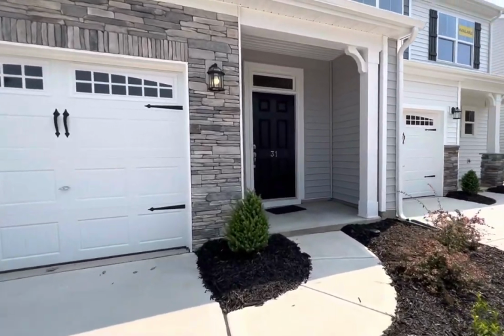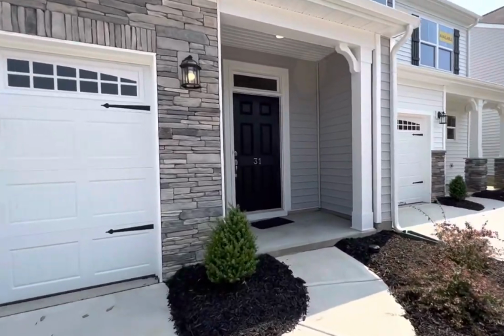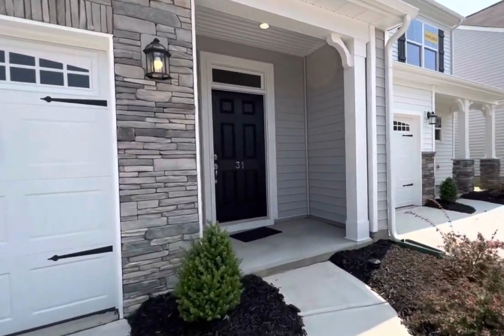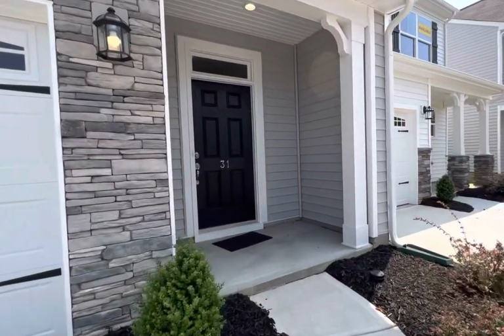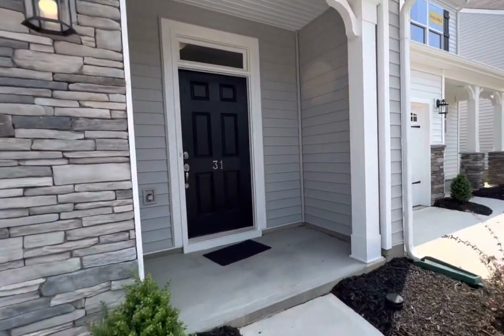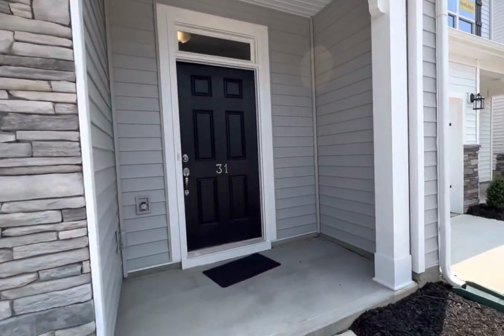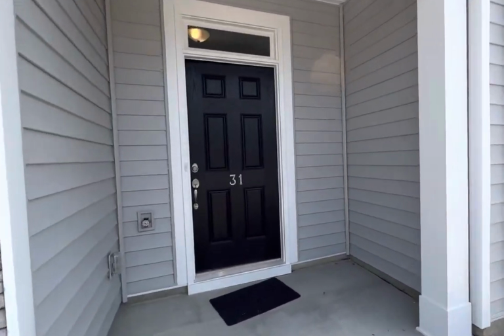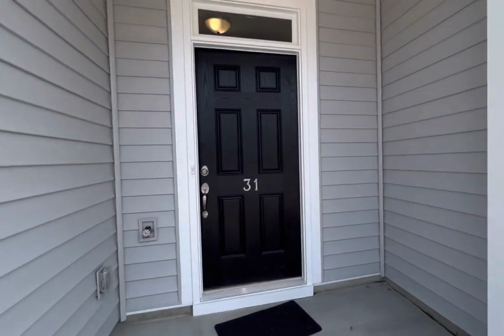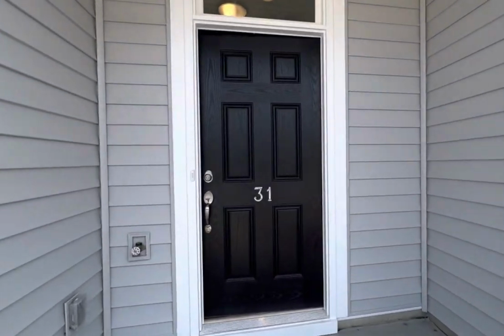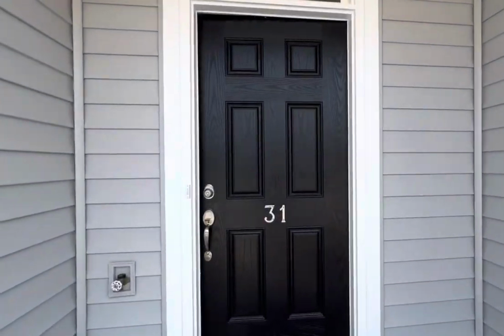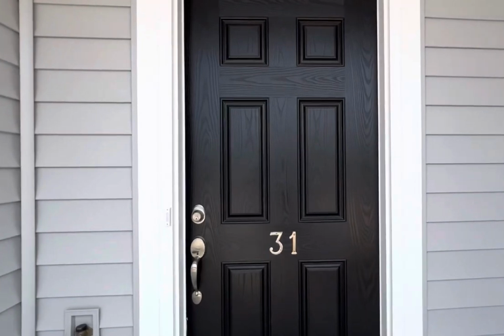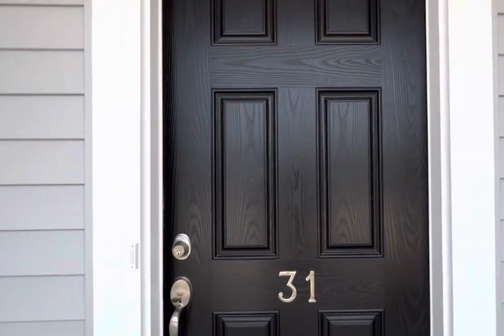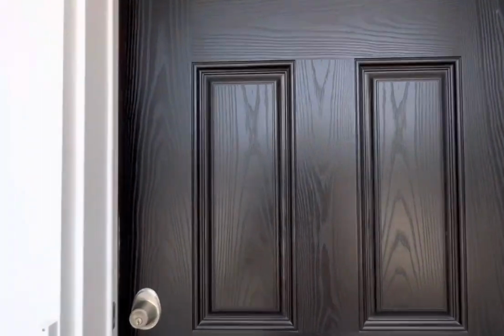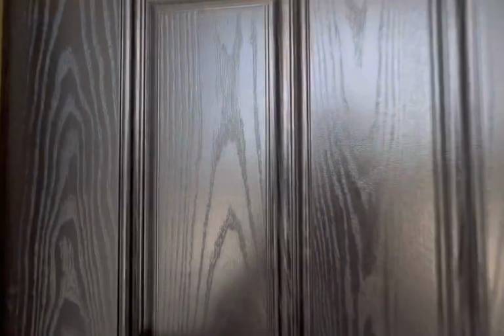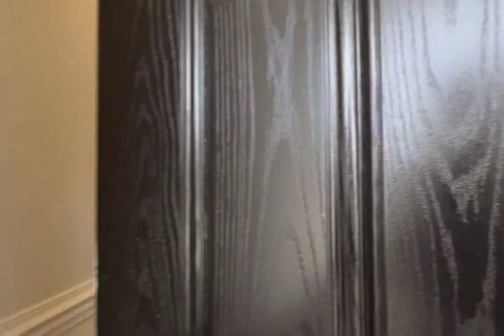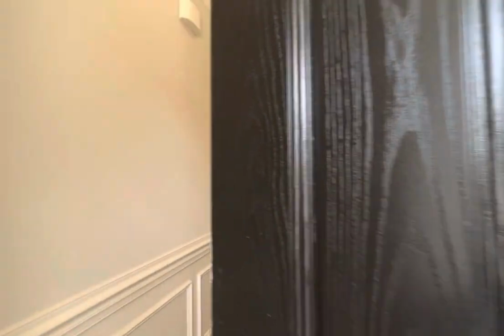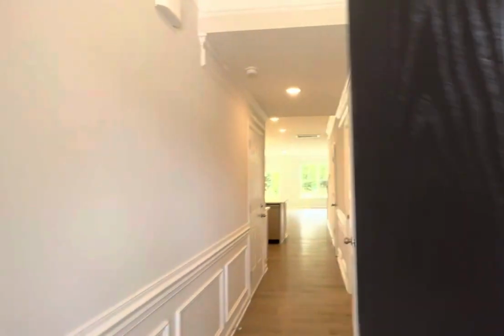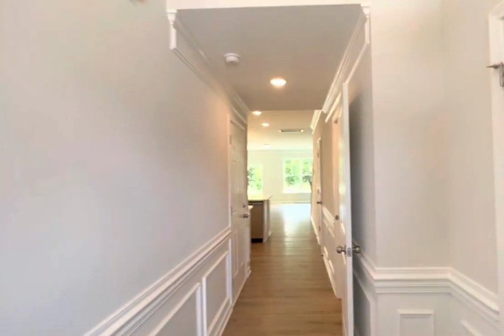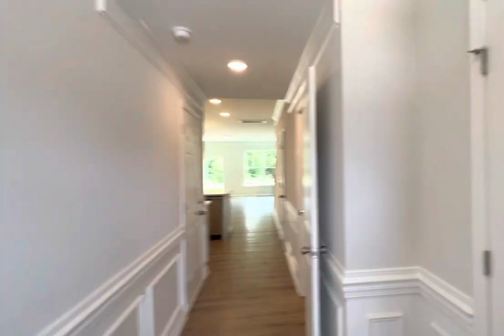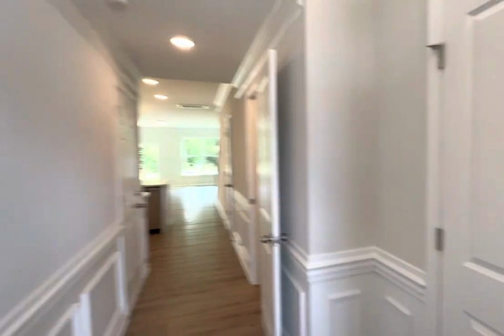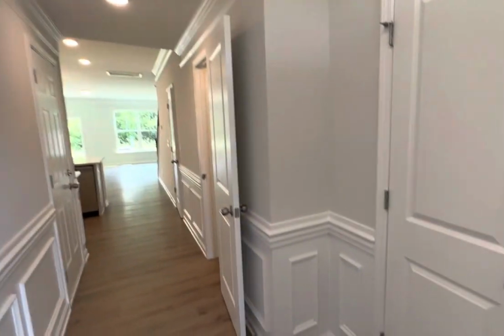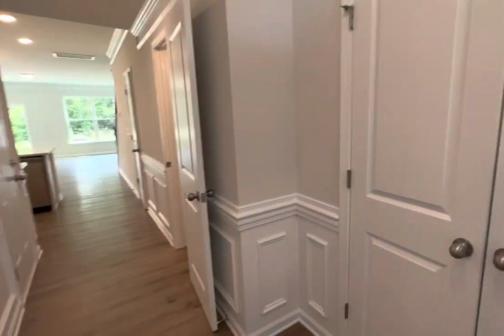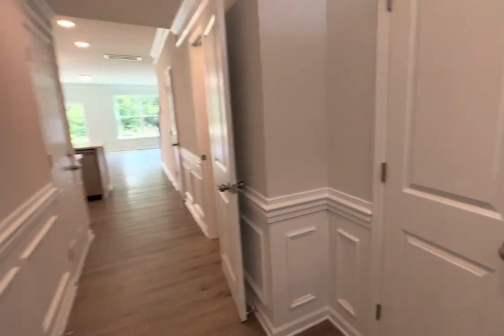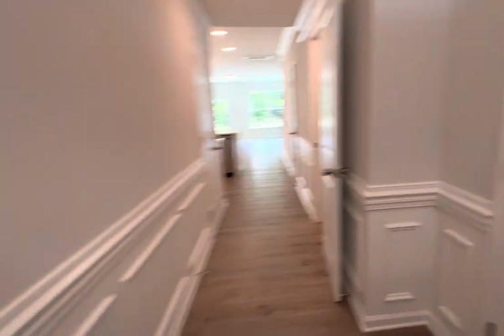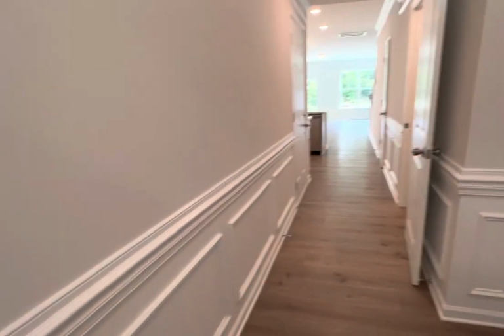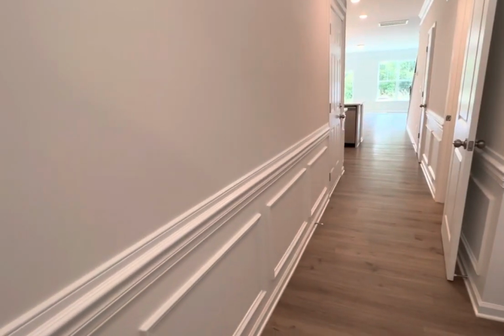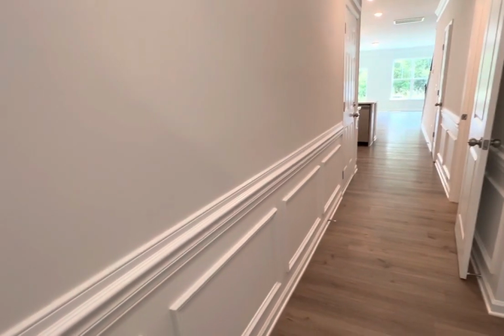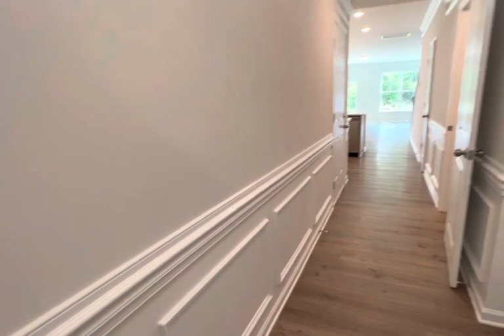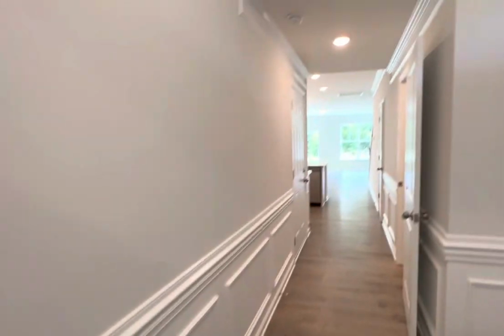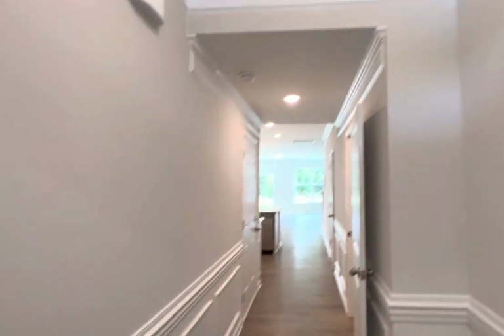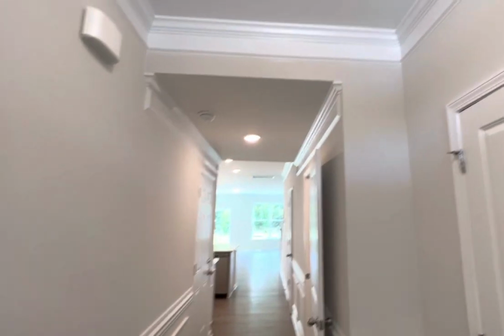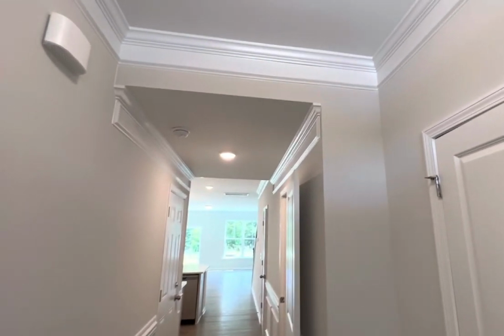Bristol is a one-car garage luxury townhome with a covered front porch entry. You have picture frame wainscoting and two-piece crown.